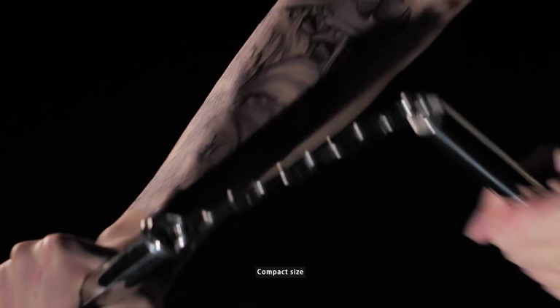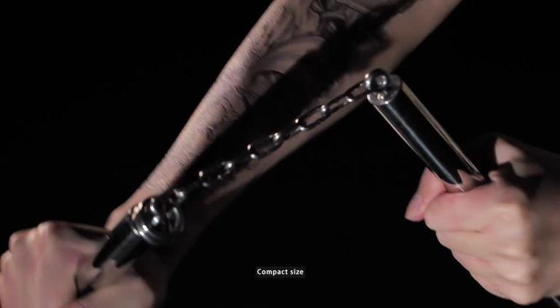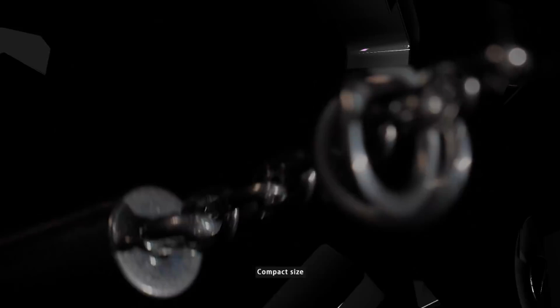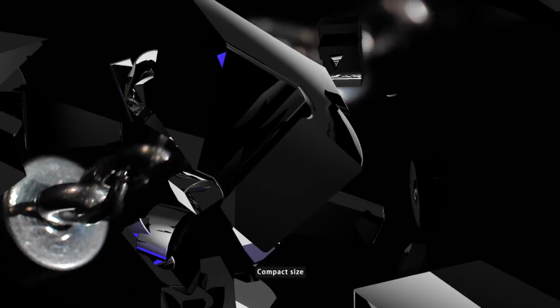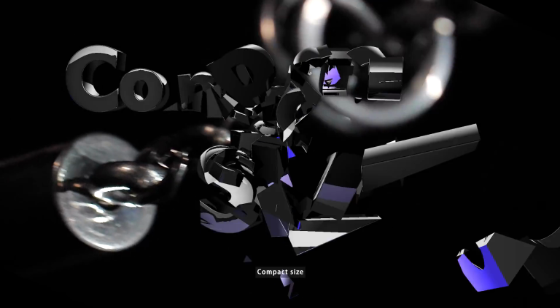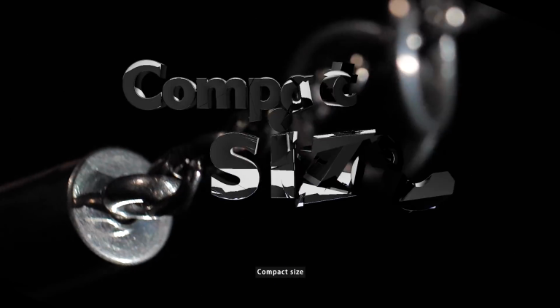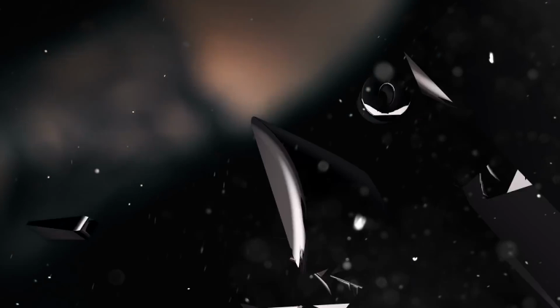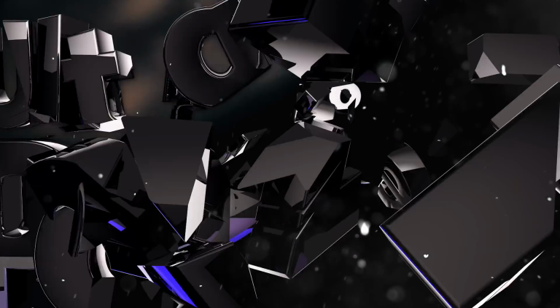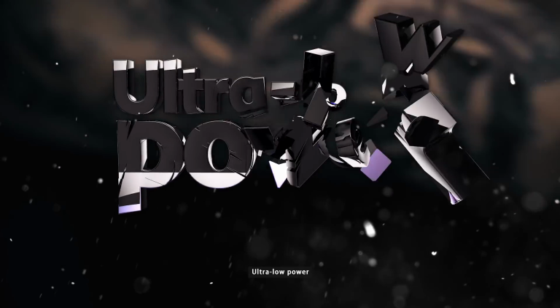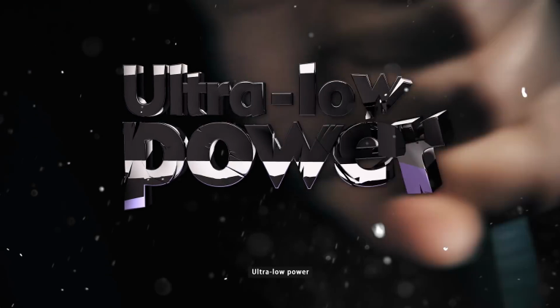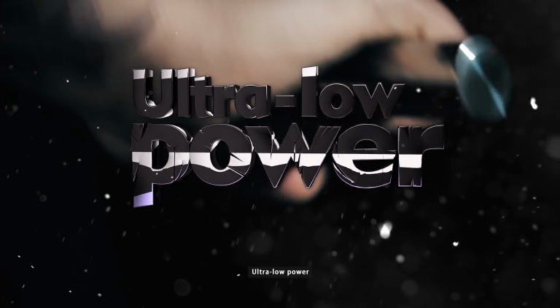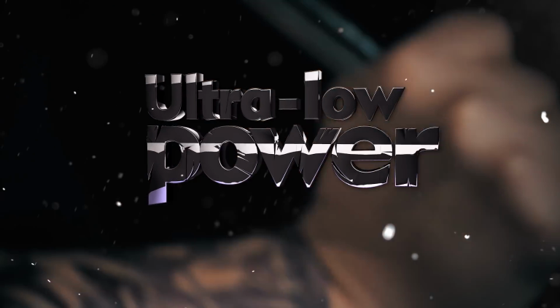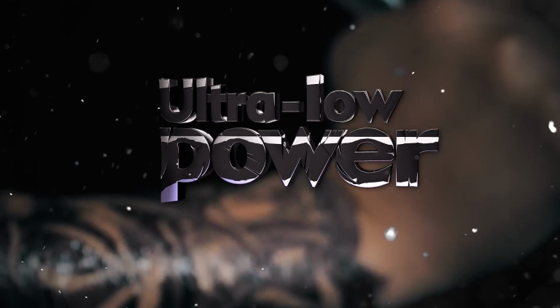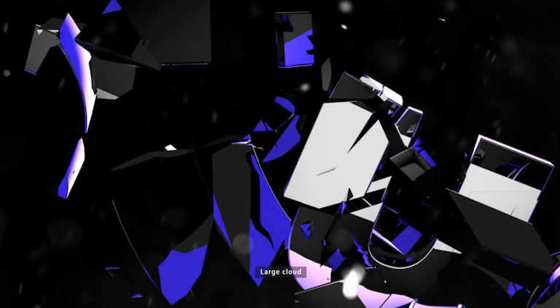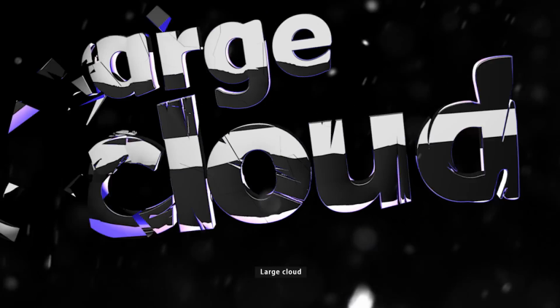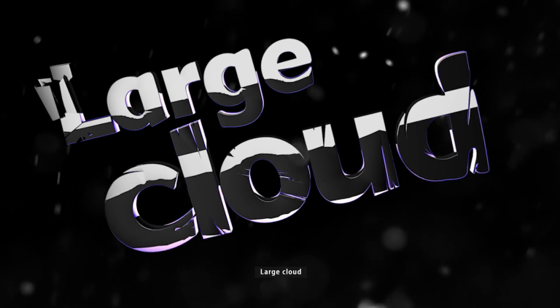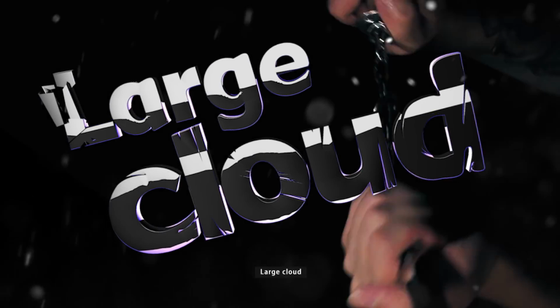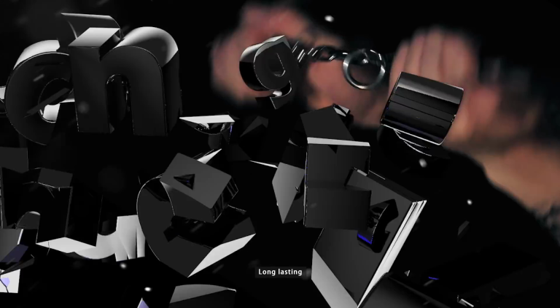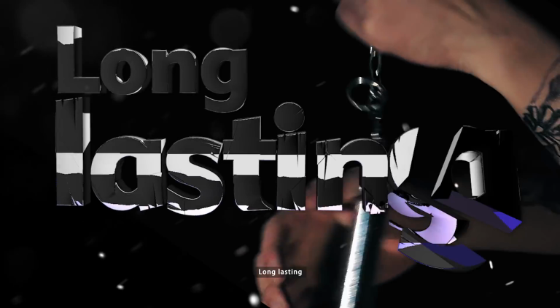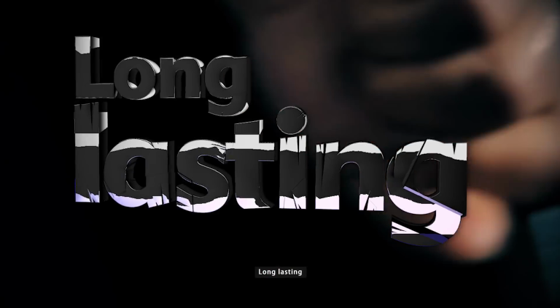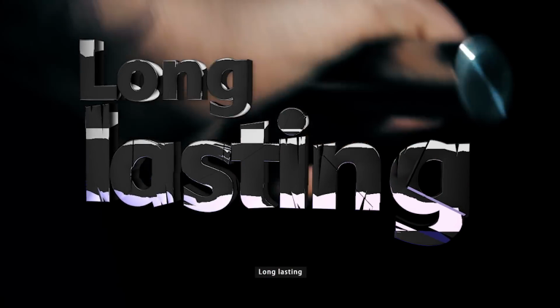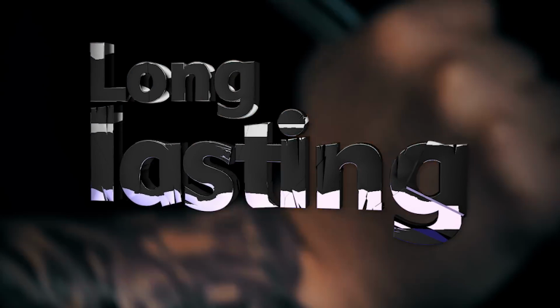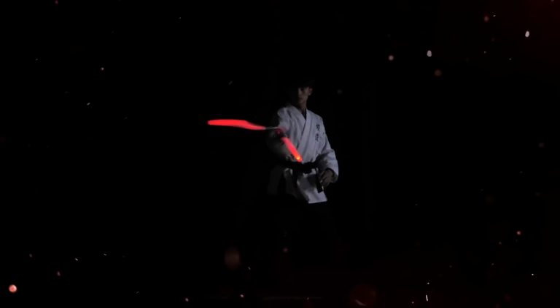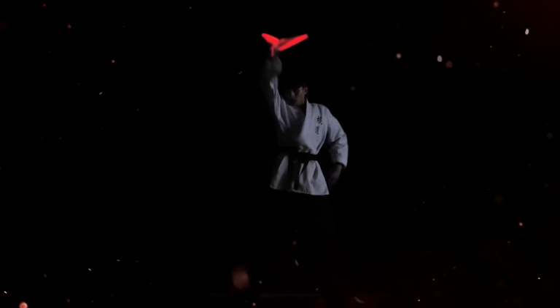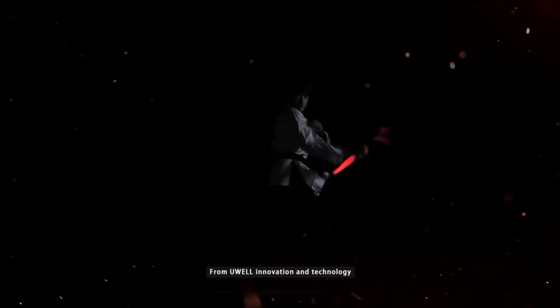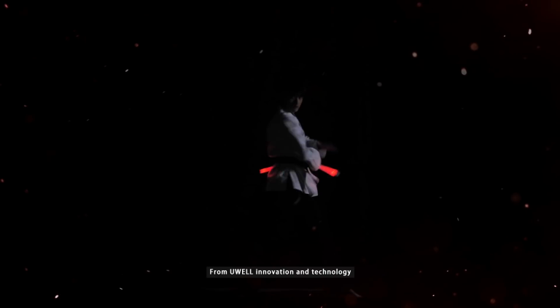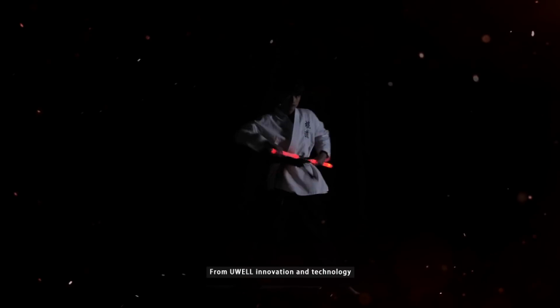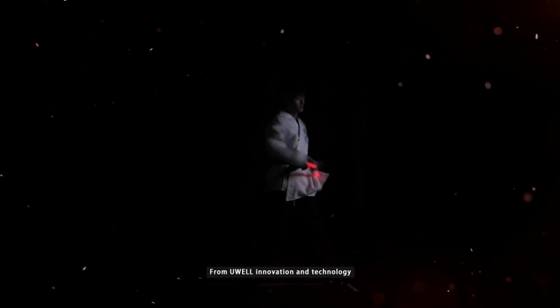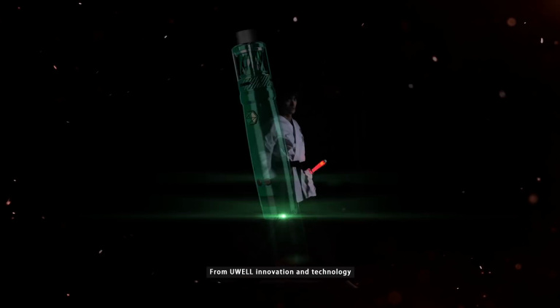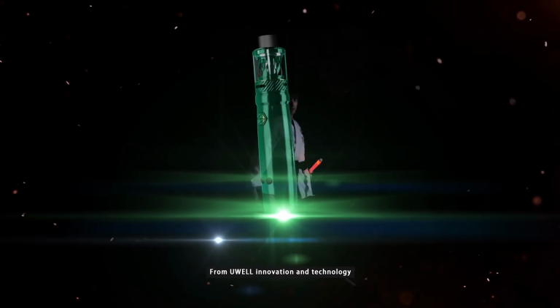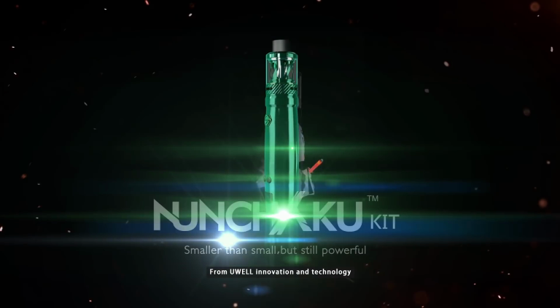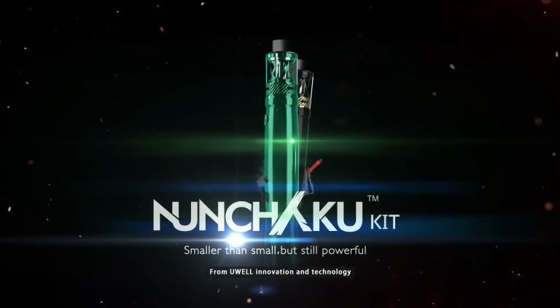Compact size, ultra-low power, large cloud, long-lasting. From UL Innovation and Technology.